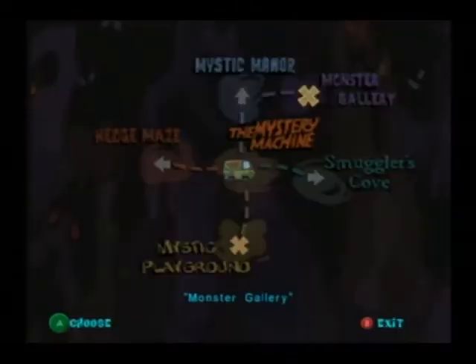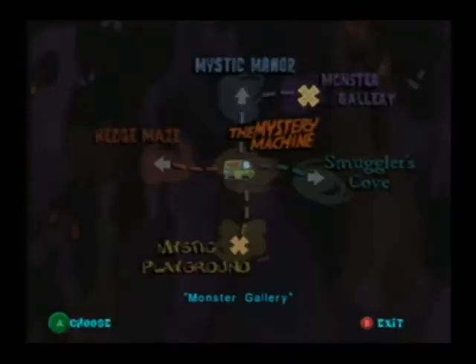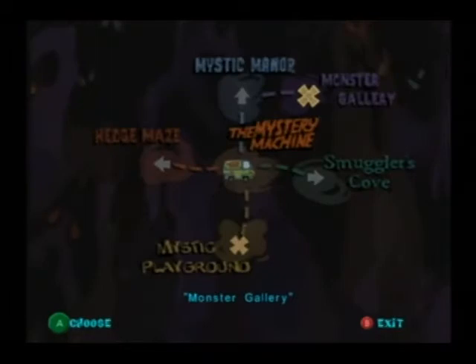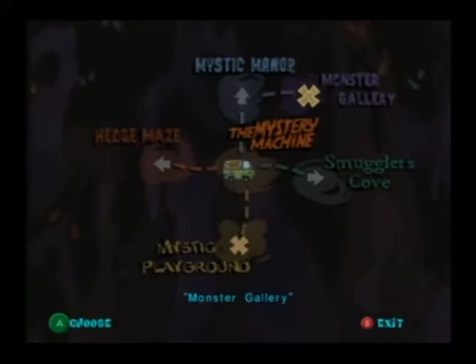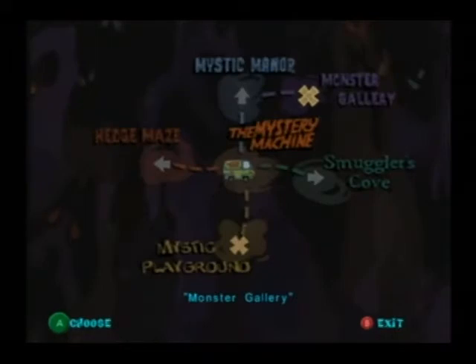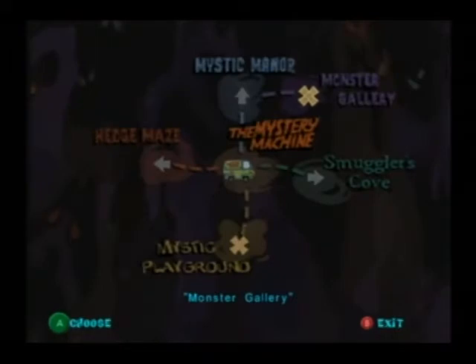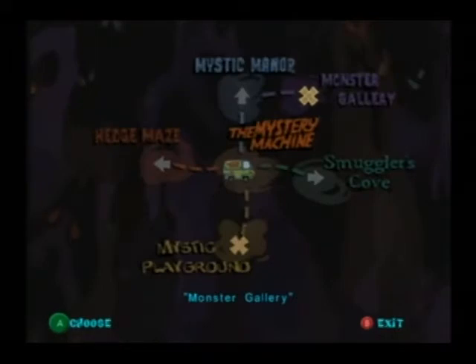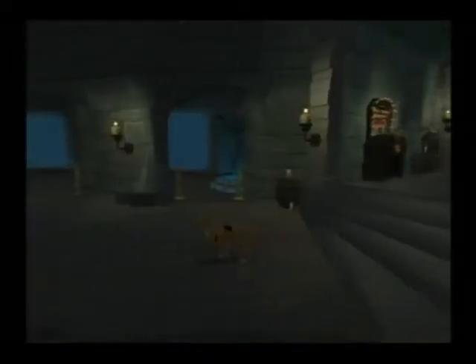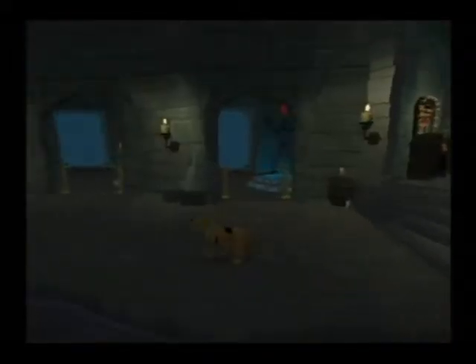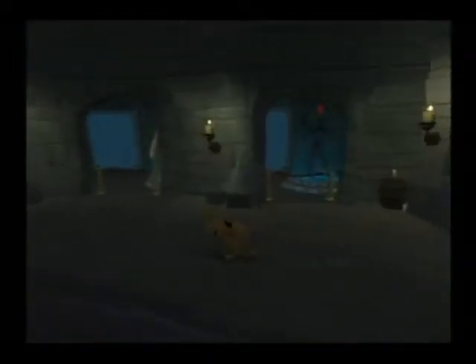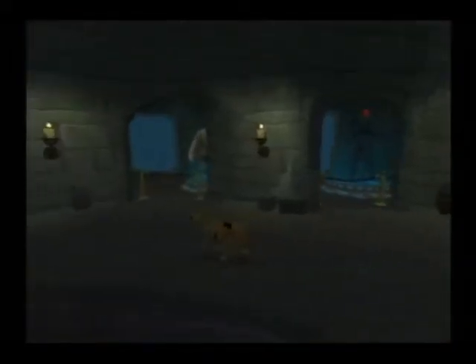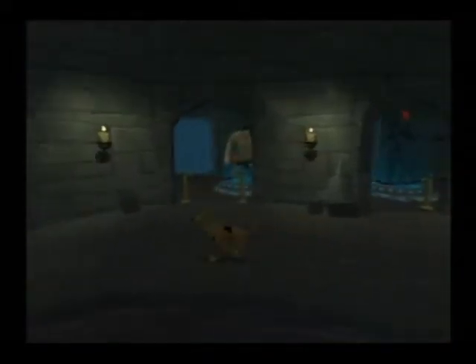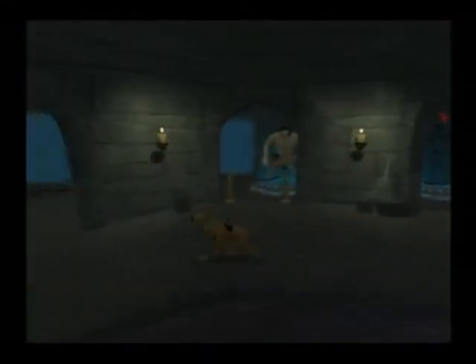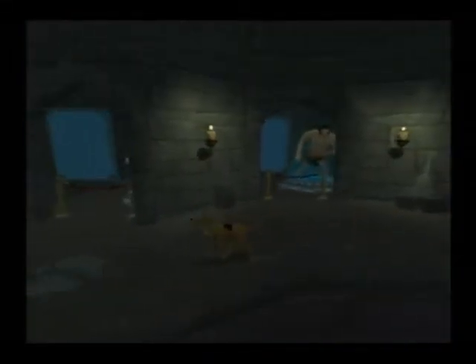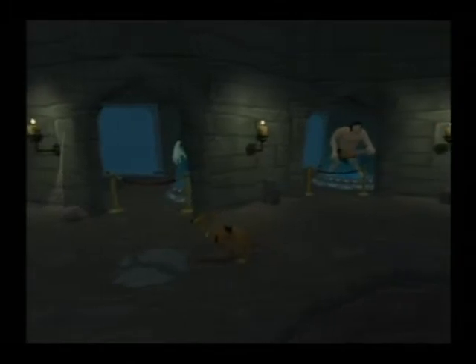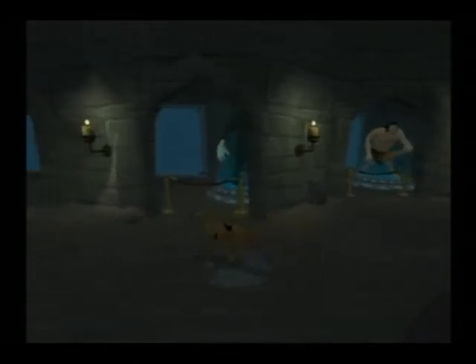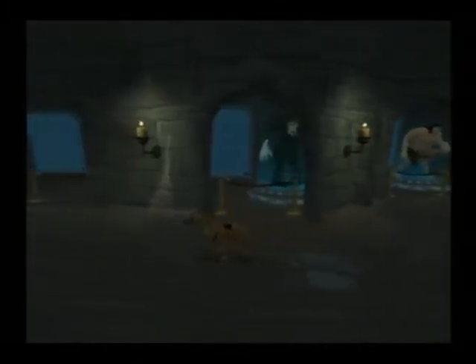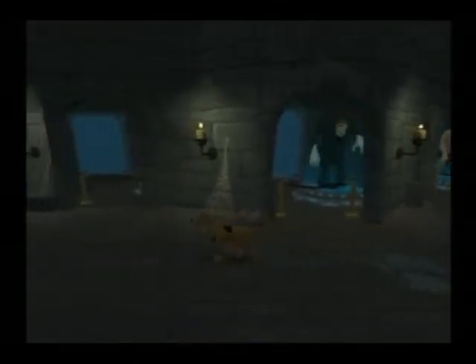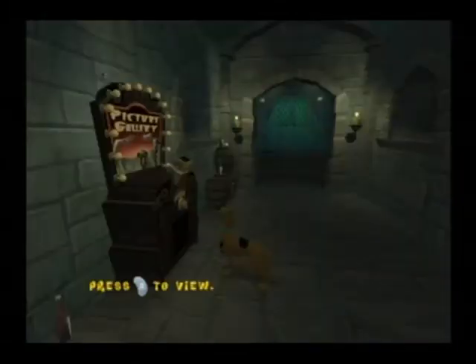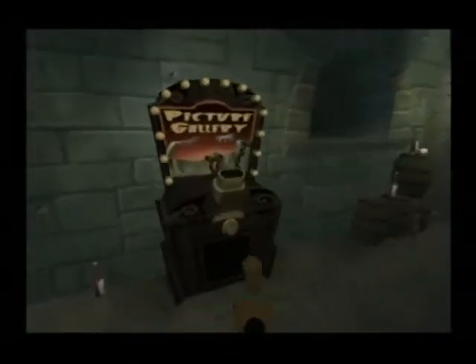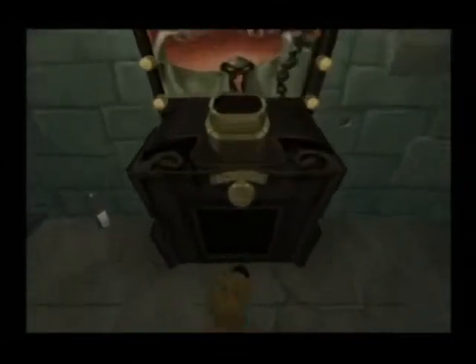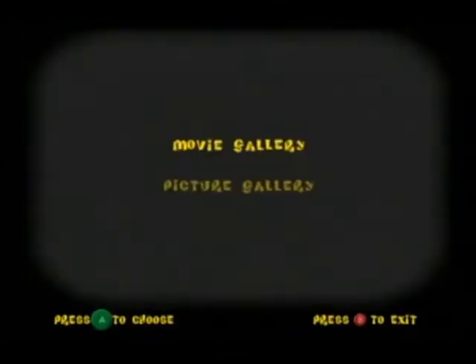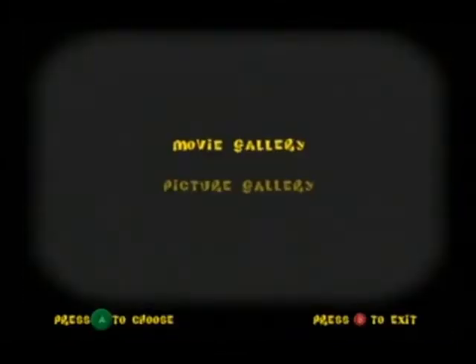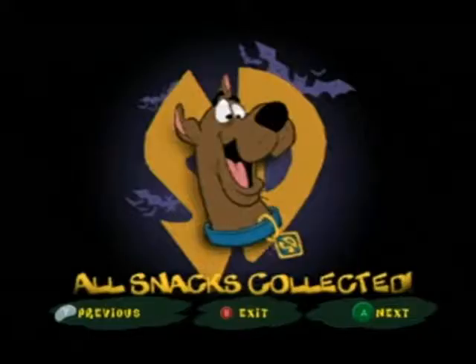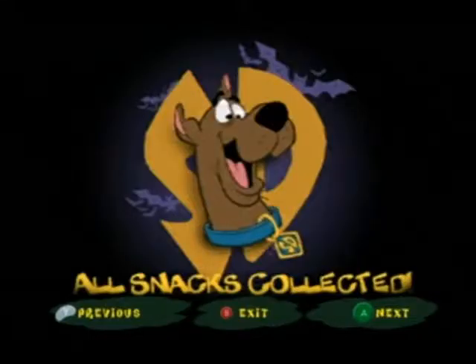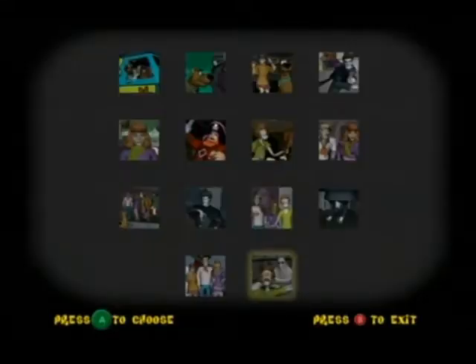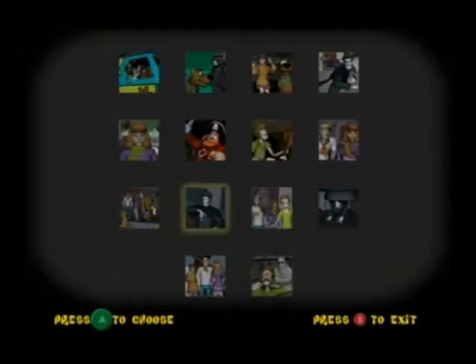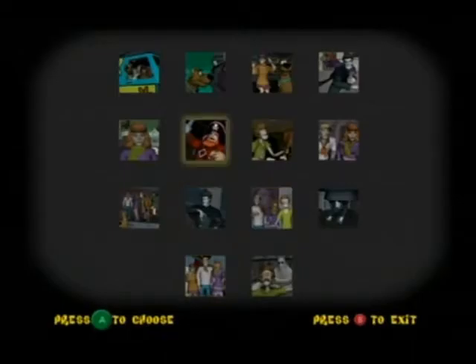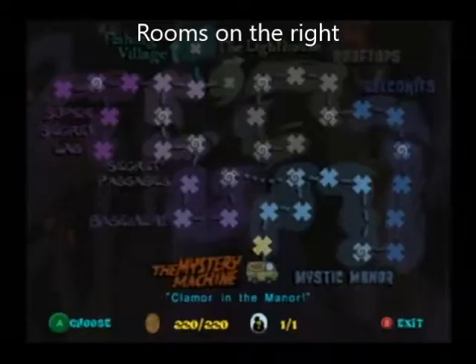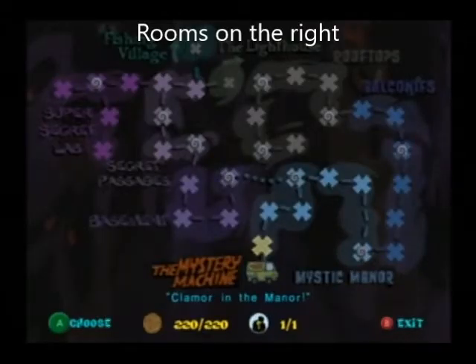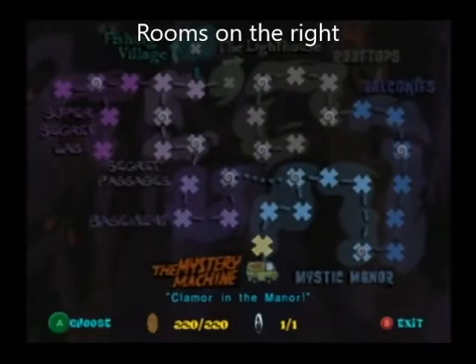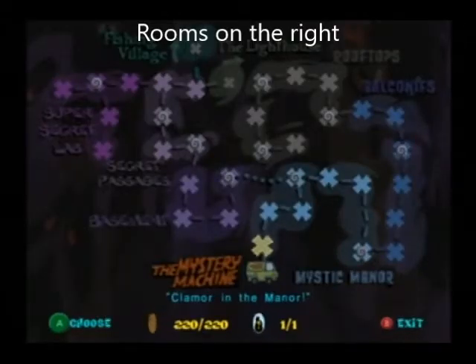Our next location is the monster gallery. In this room, you can use your monster tokens to view all 21 monsters down the long hallway. There is also a machine near the entrance where you can view concept art and cutscenes.